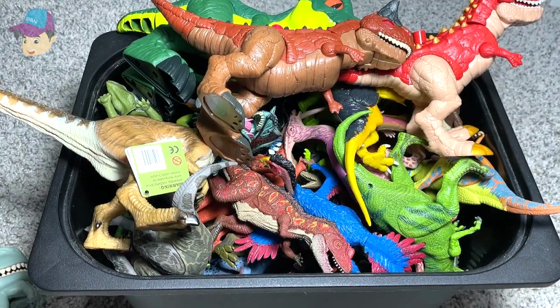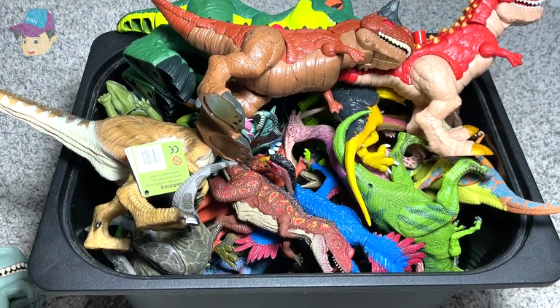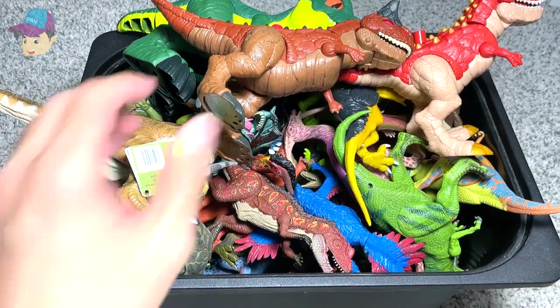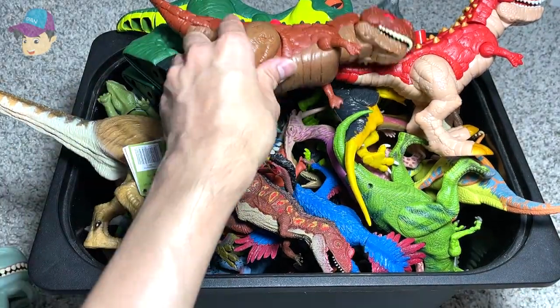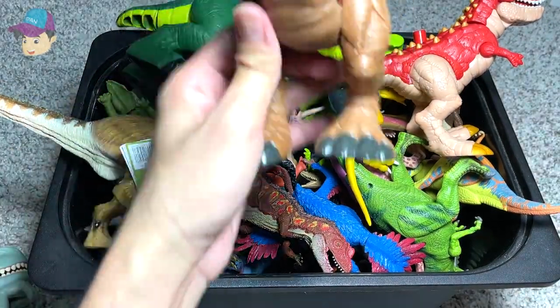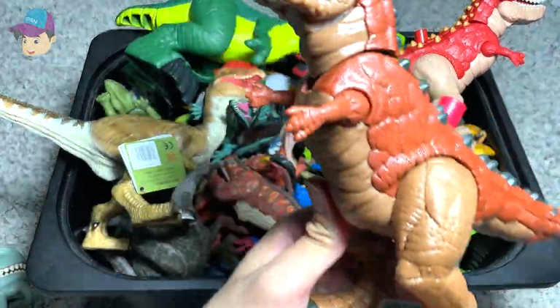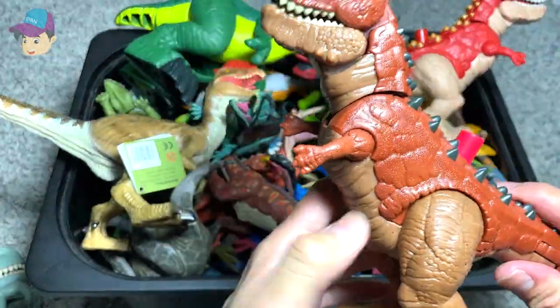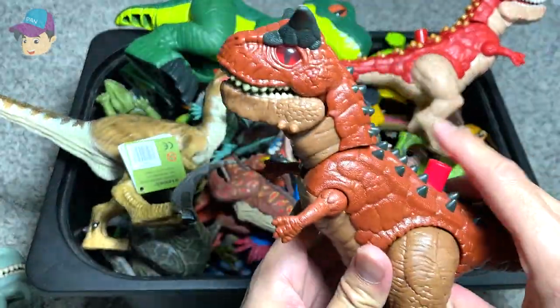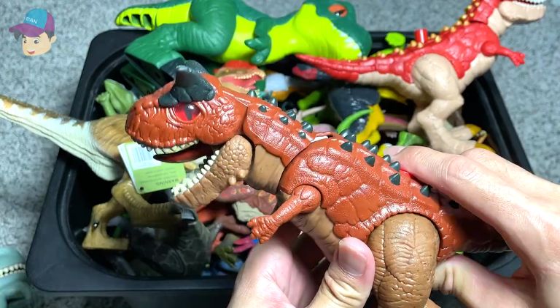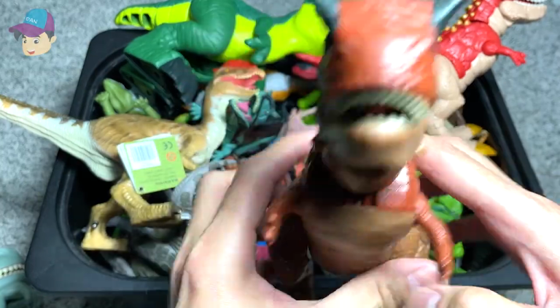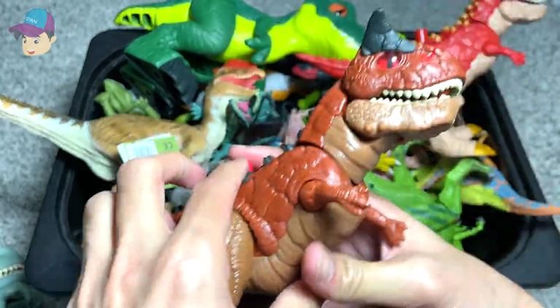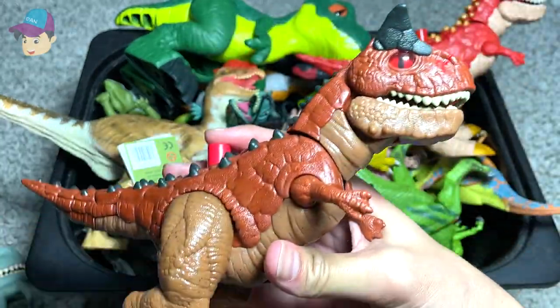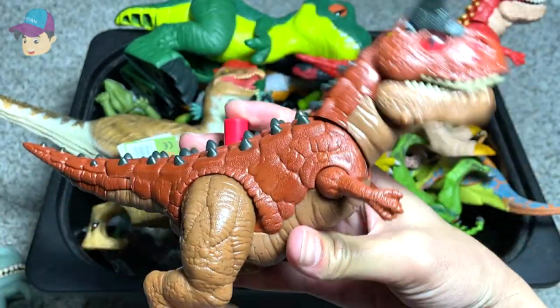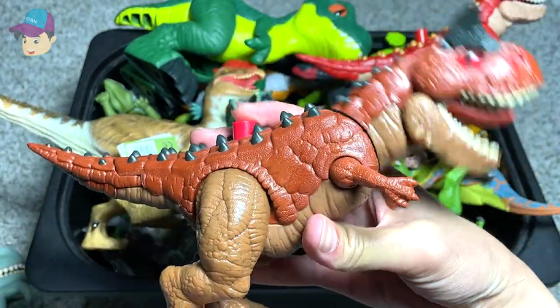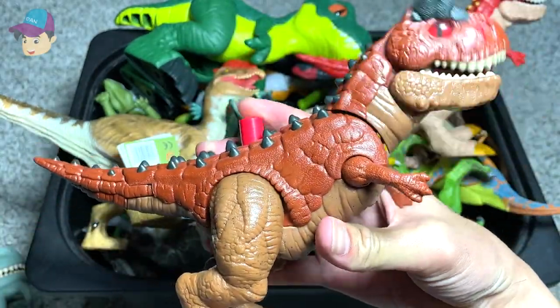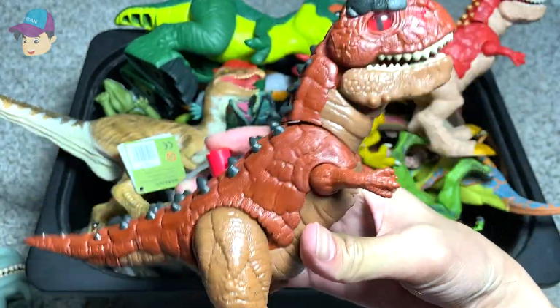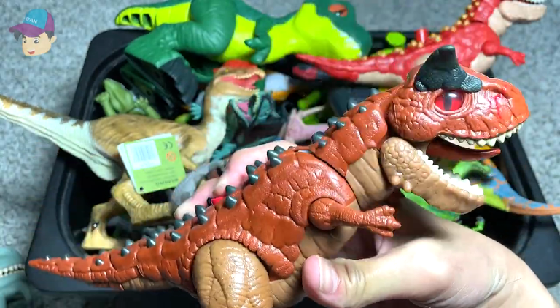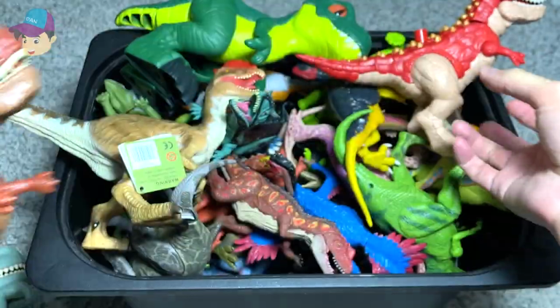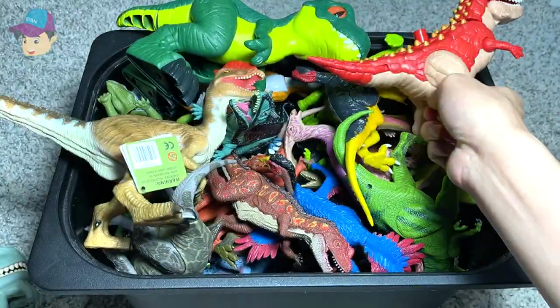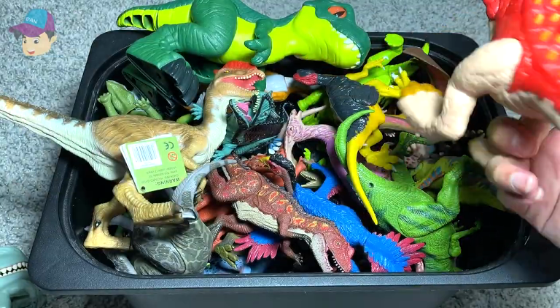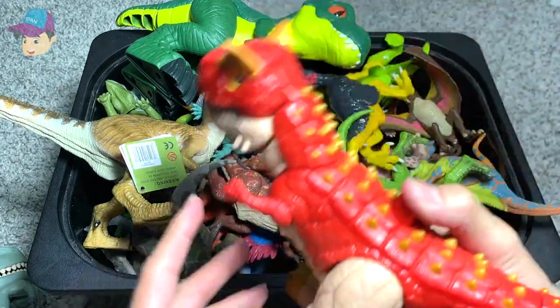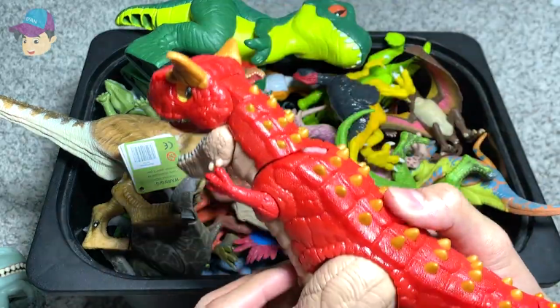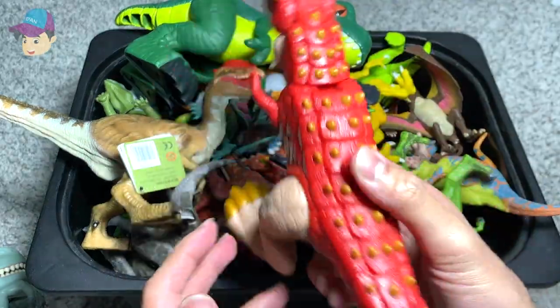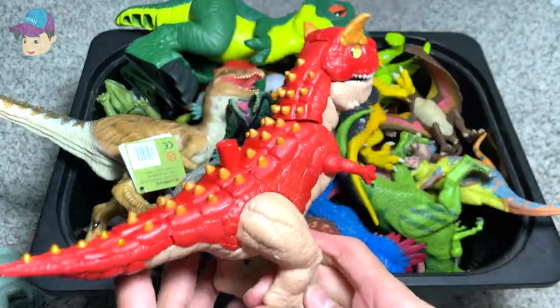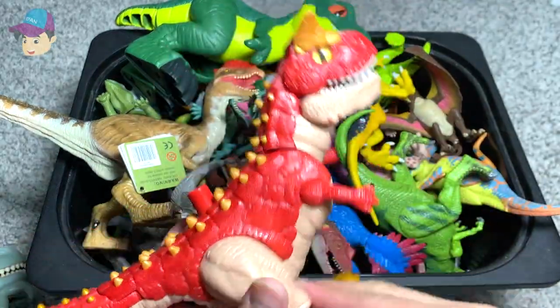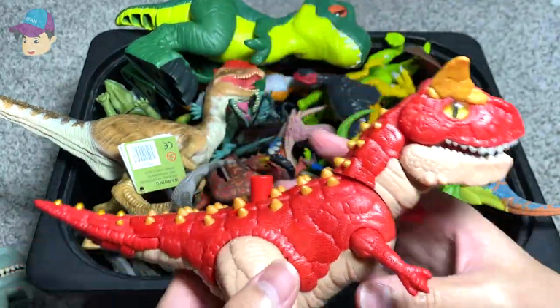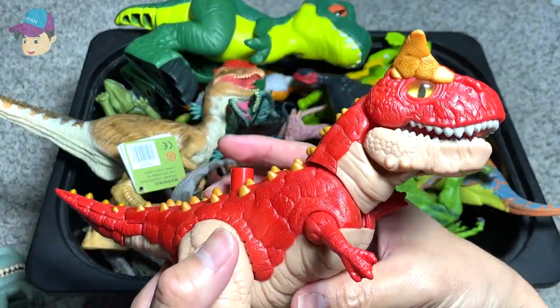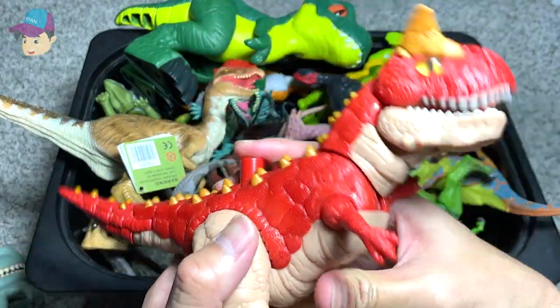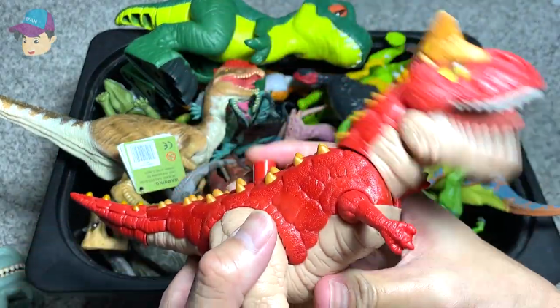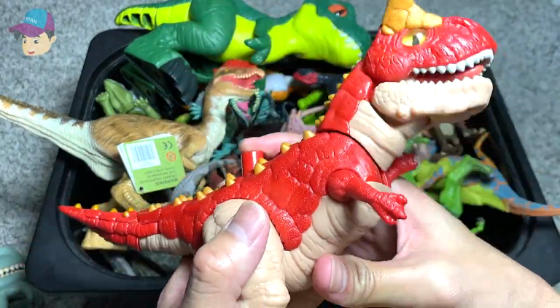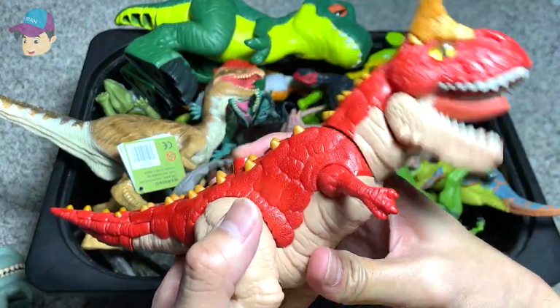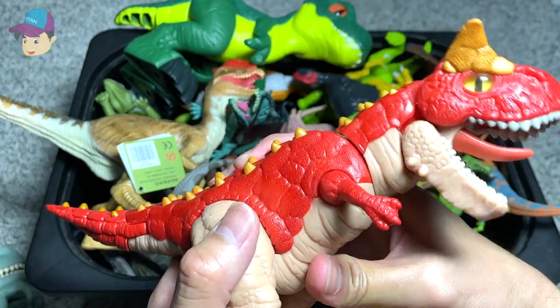Next, let's see what else we've got. We have a Carnotaurus — this is Carnotaurus Toro. Another one right here, but this is just a generic Carnotaurus.